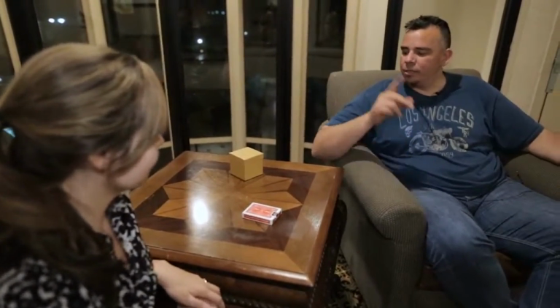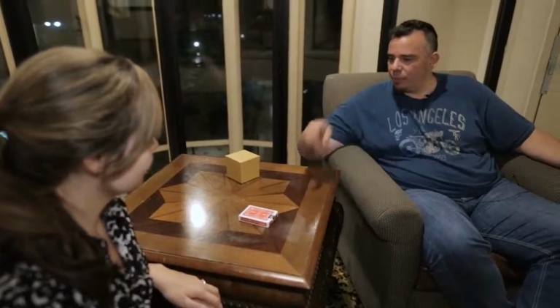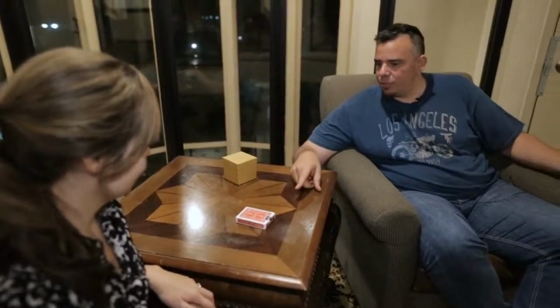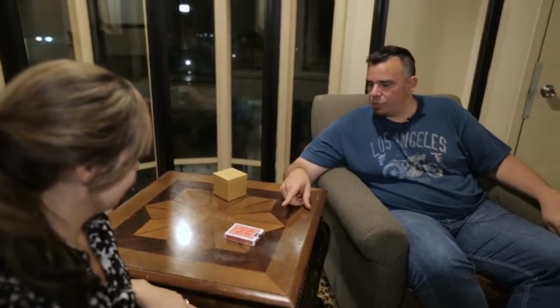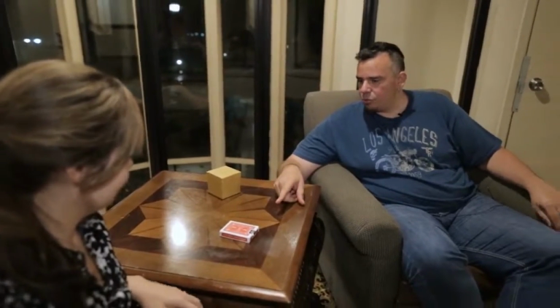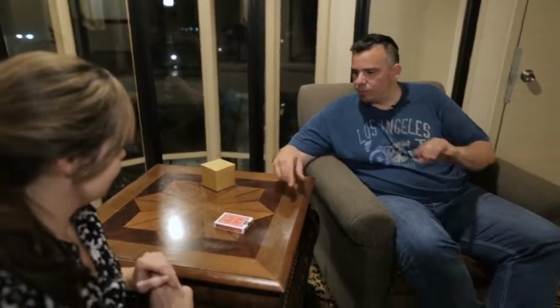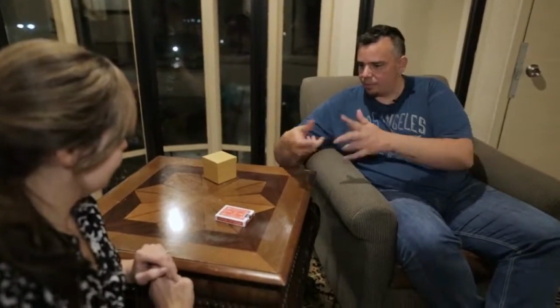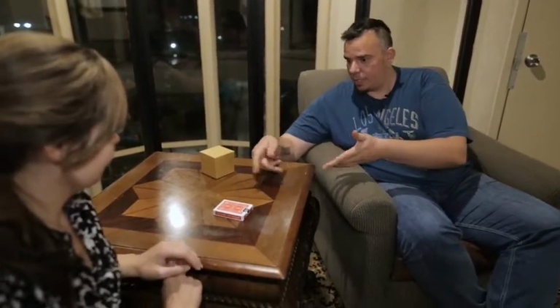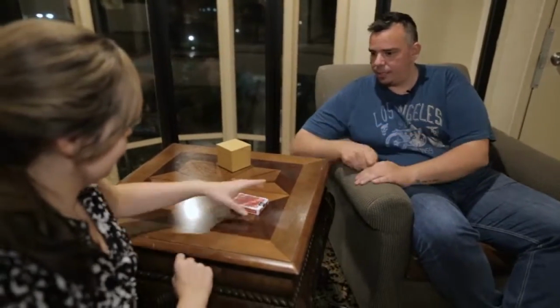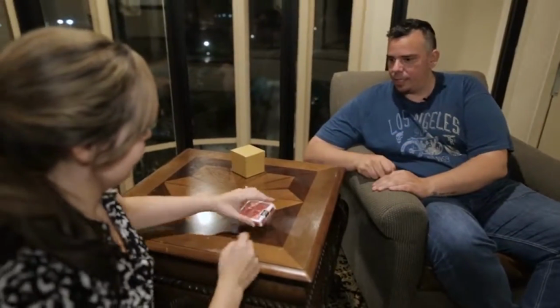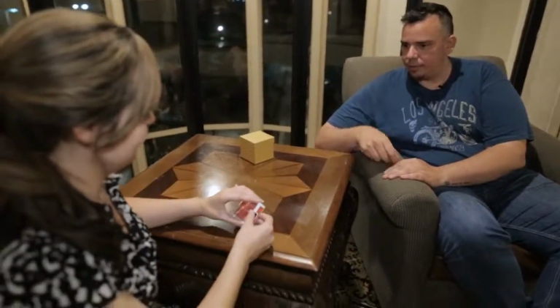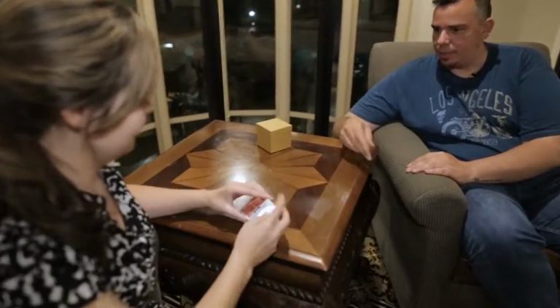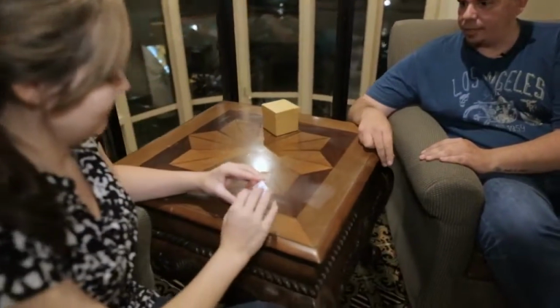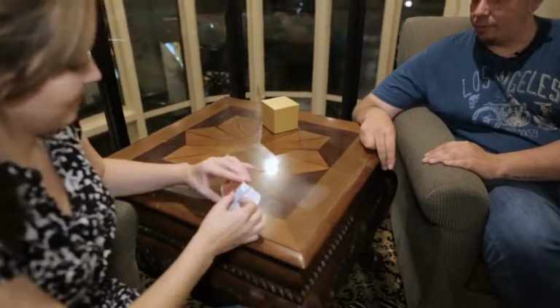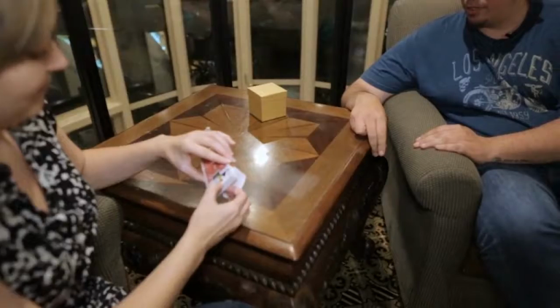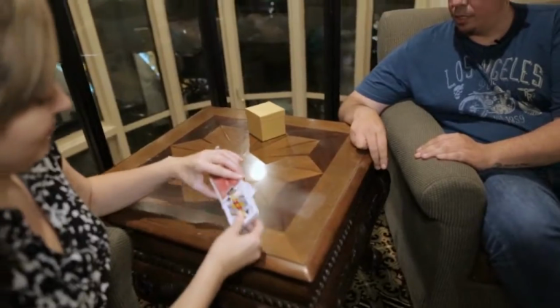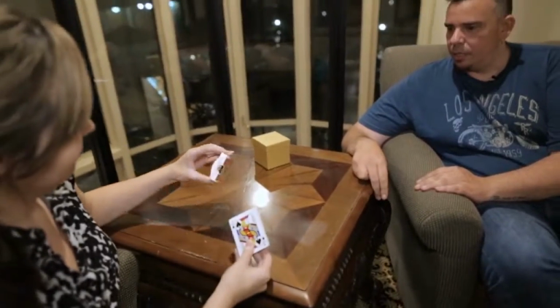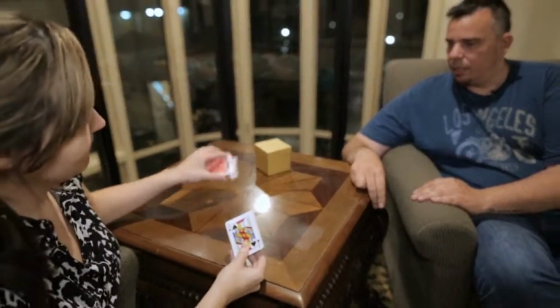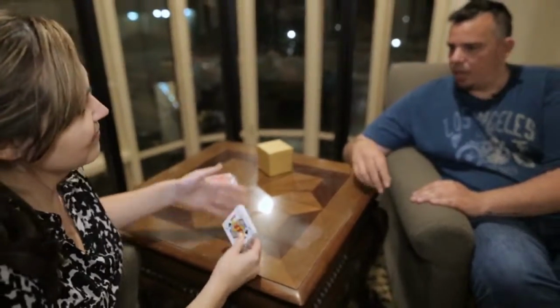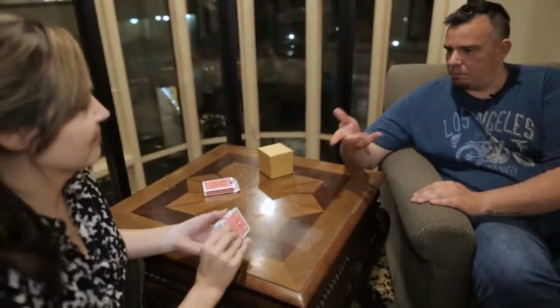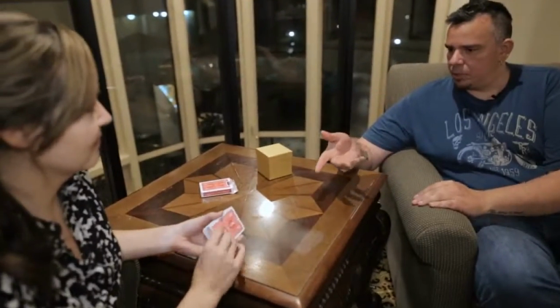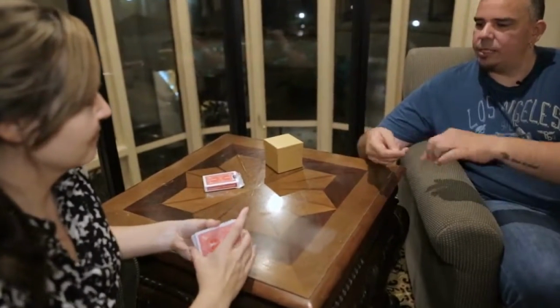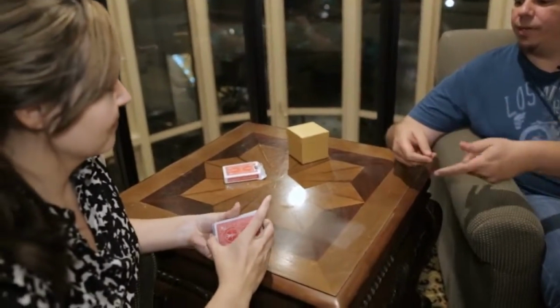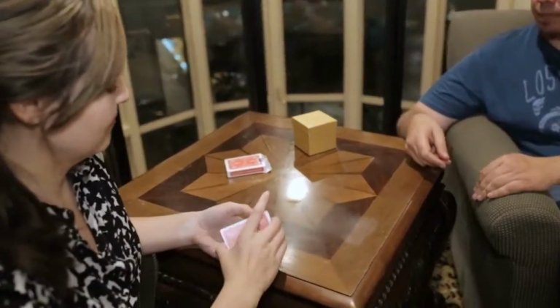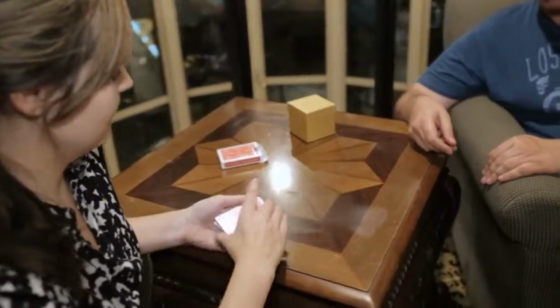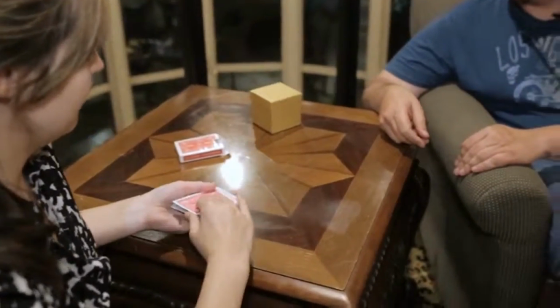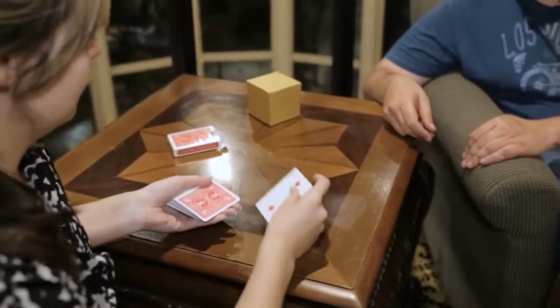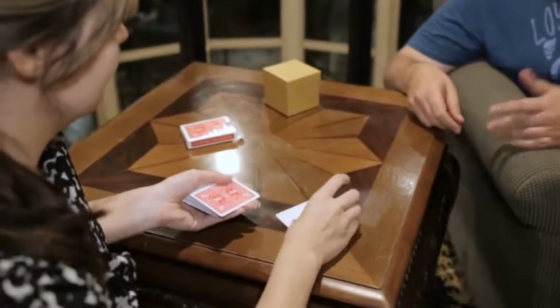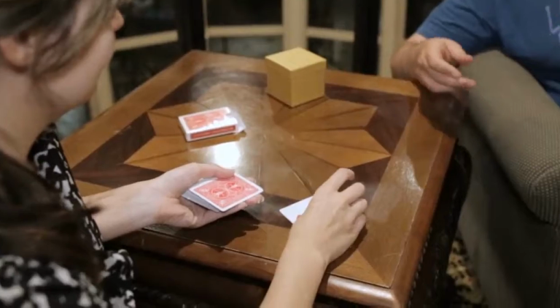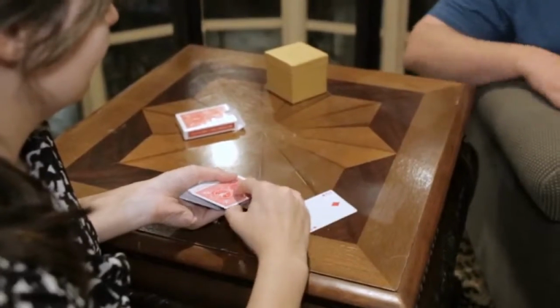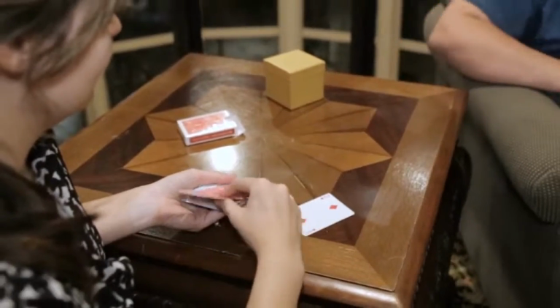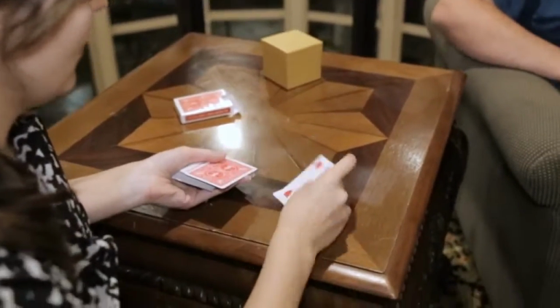What I want you to do is start — take the deck and take the cards out of the box and just start dealing face-up cards until you don't want to deal any more.